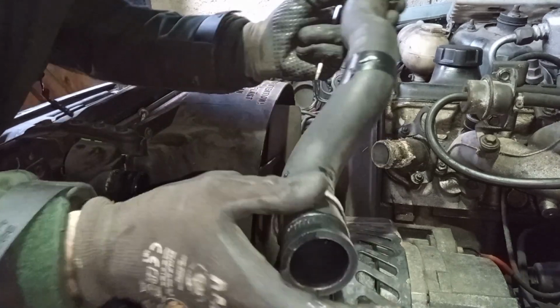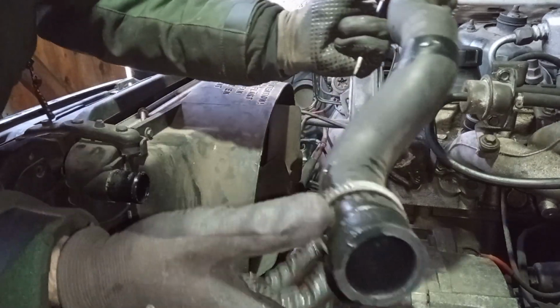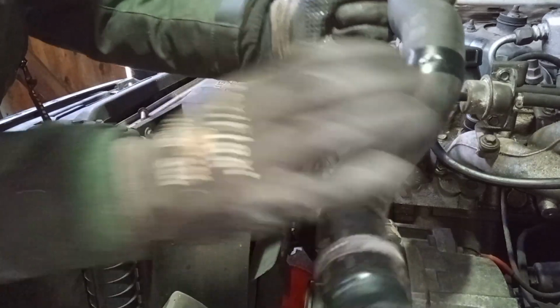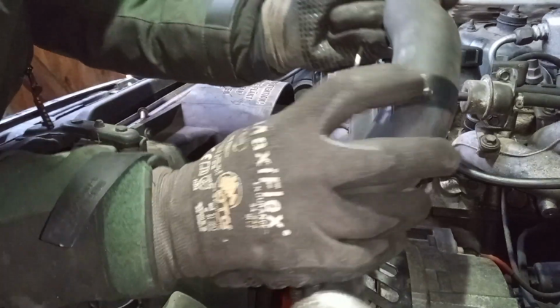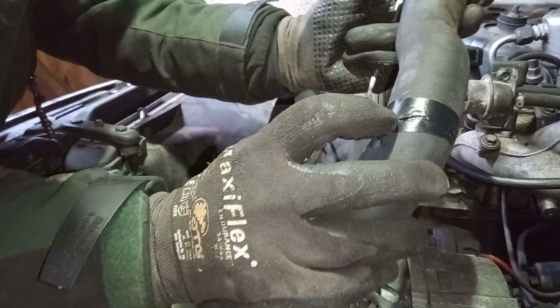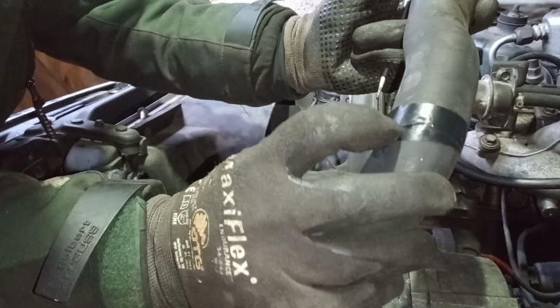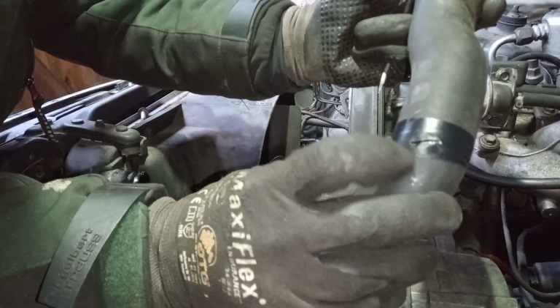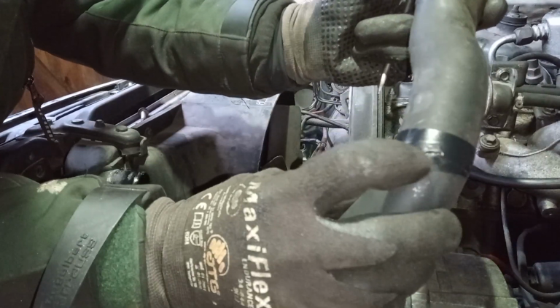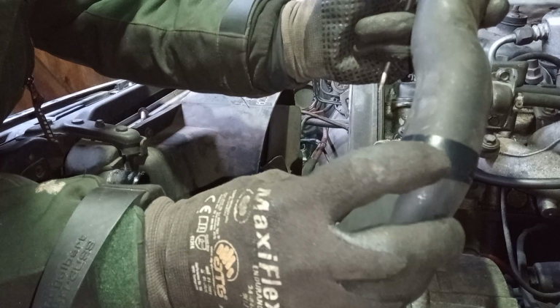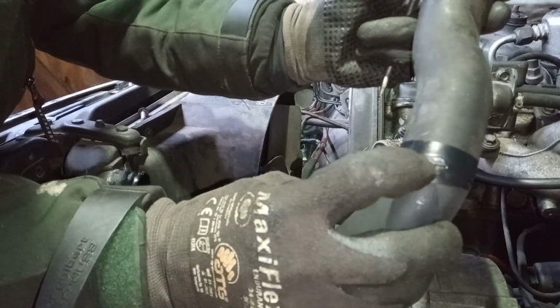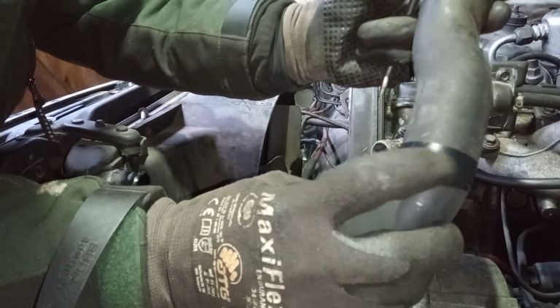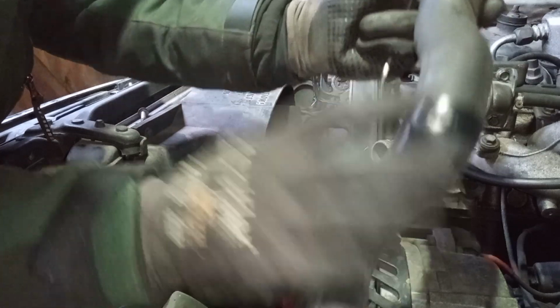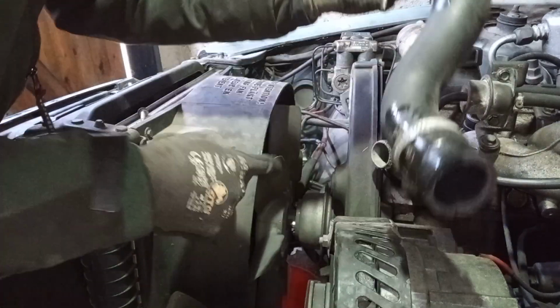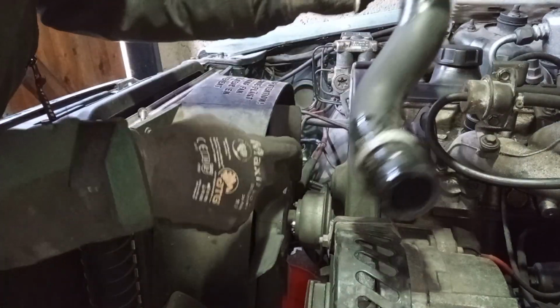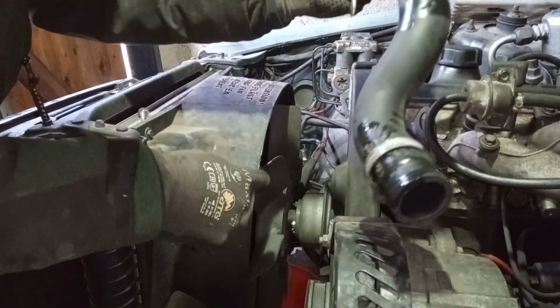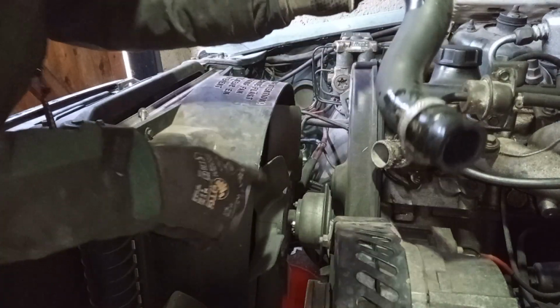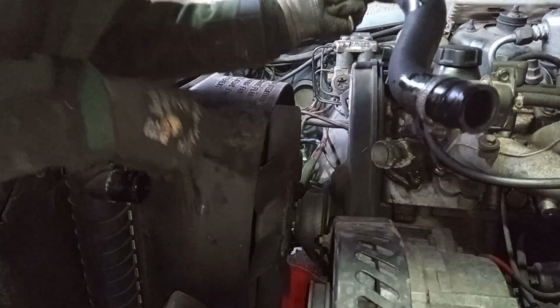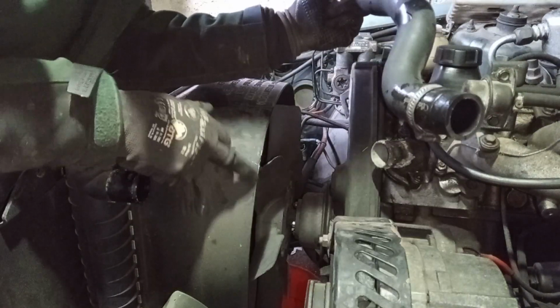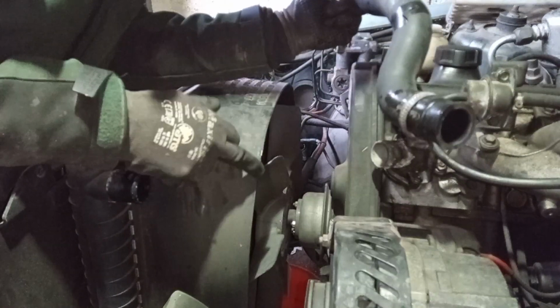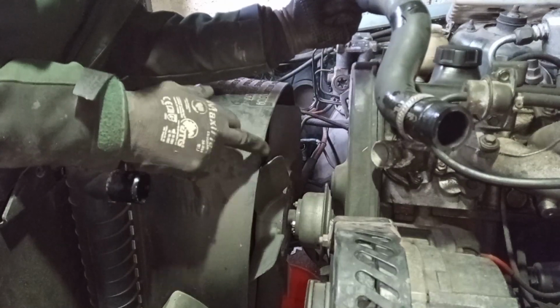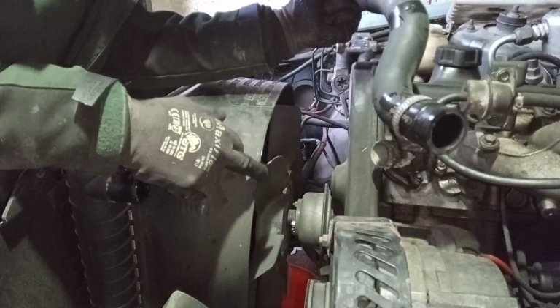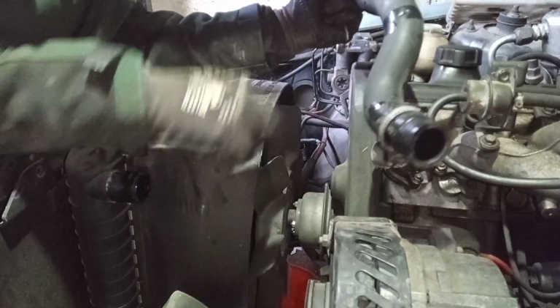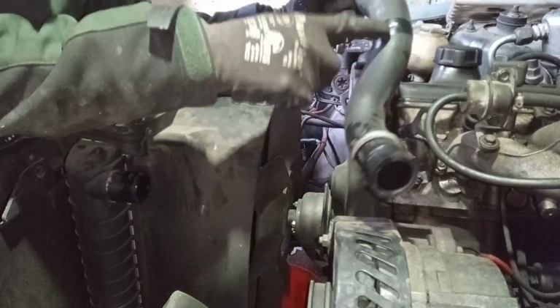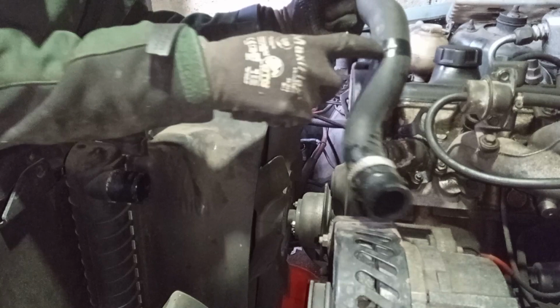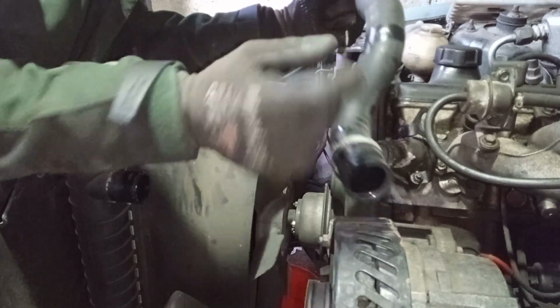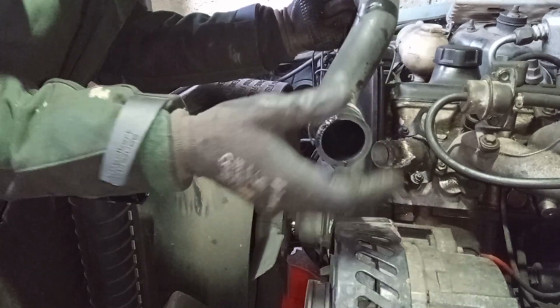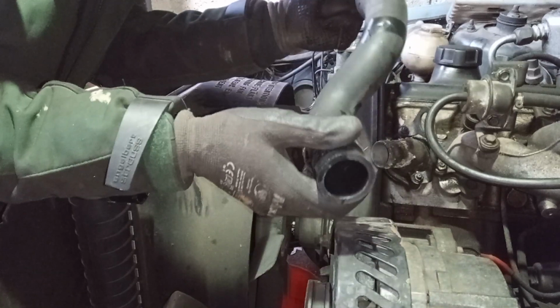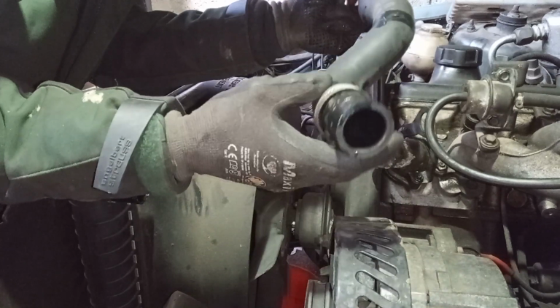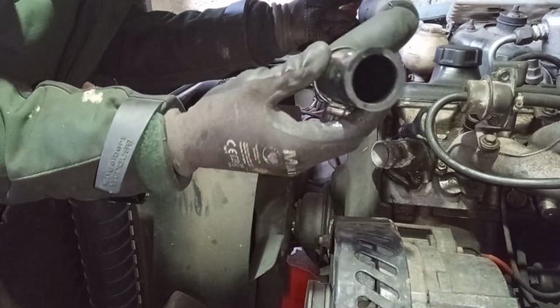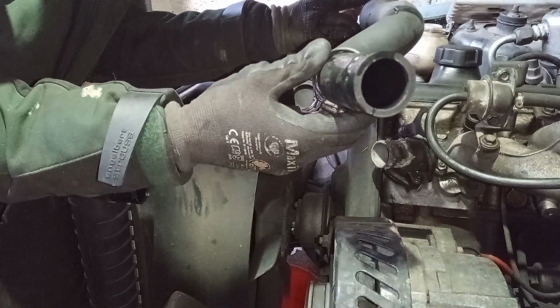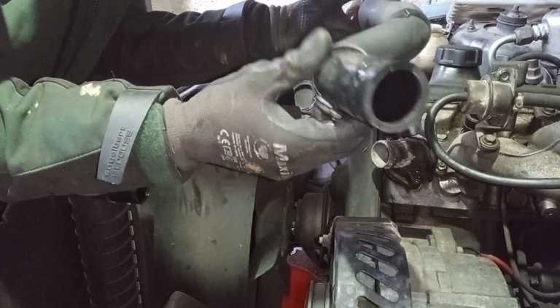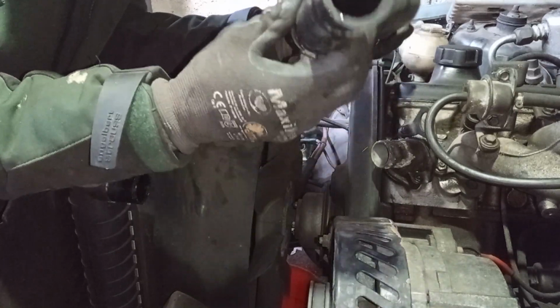You can see where the coolant hose was rubbing right there — there's even a bit of the coolant hose that's rubbed away where it's been rubbing against the bodywork. It was only a matter of time before that split.